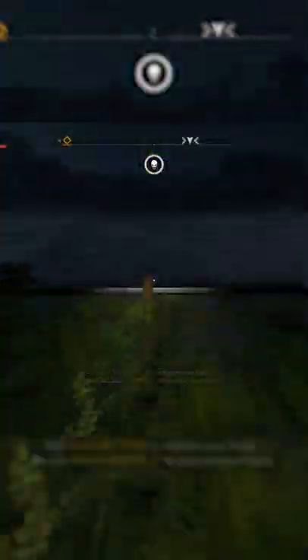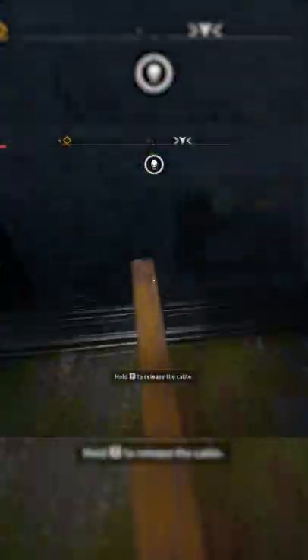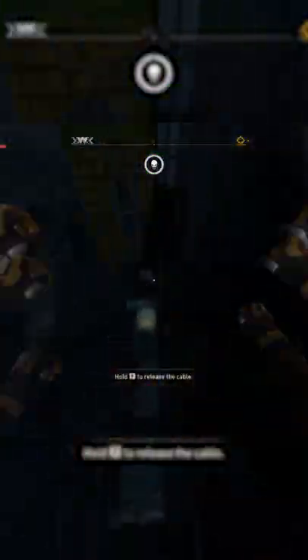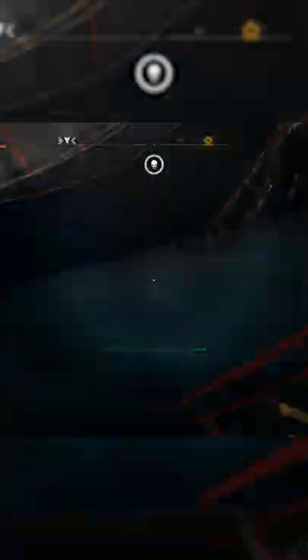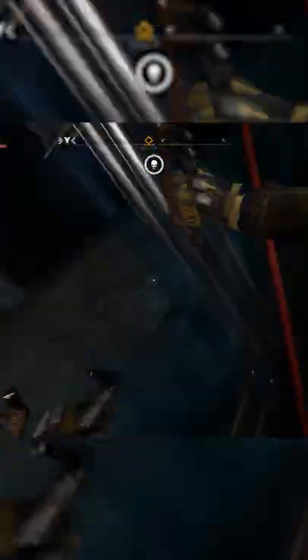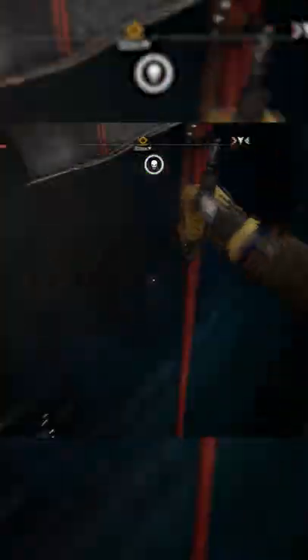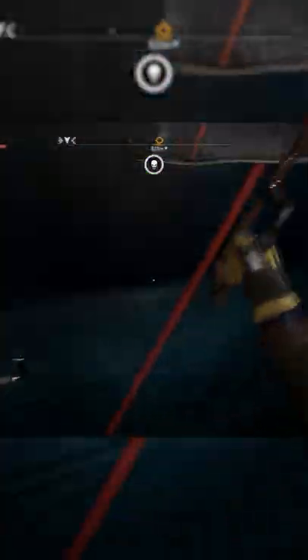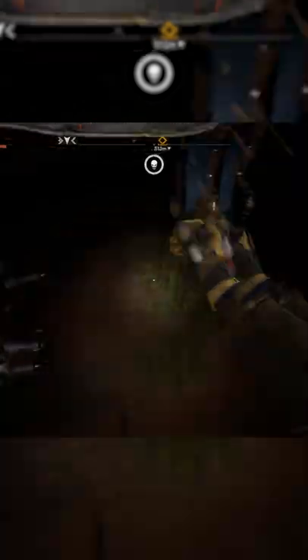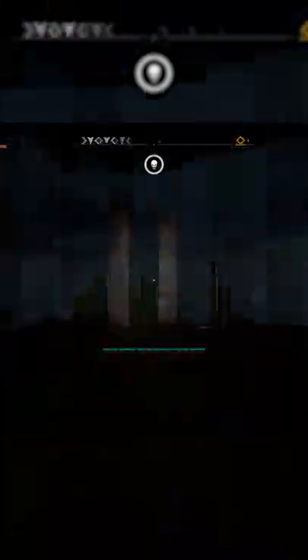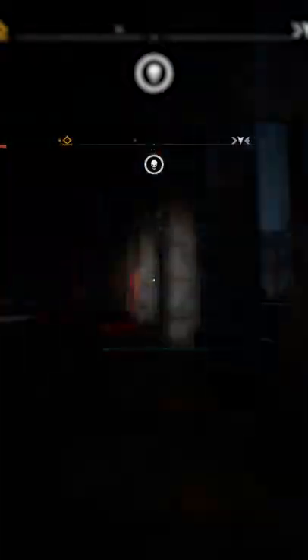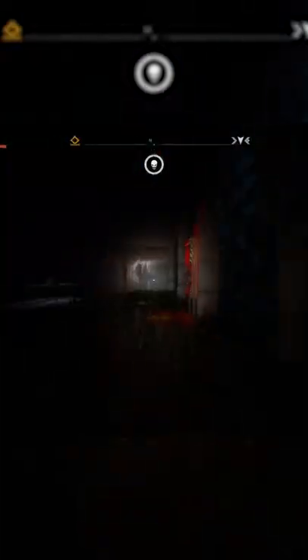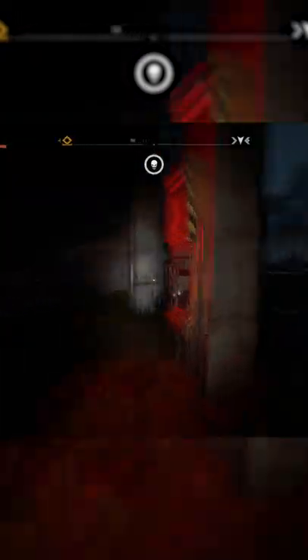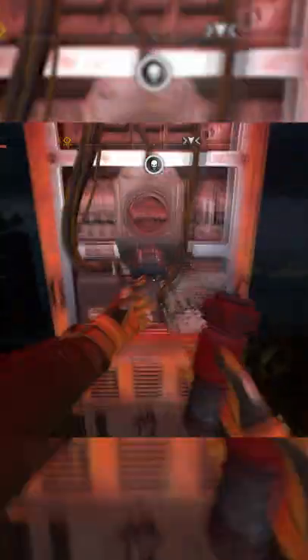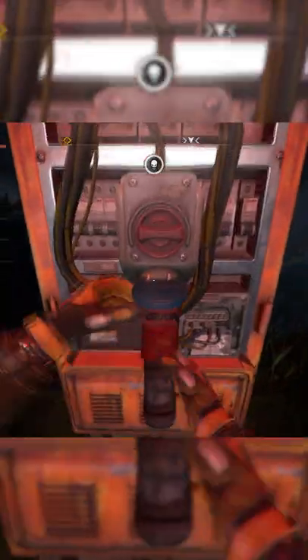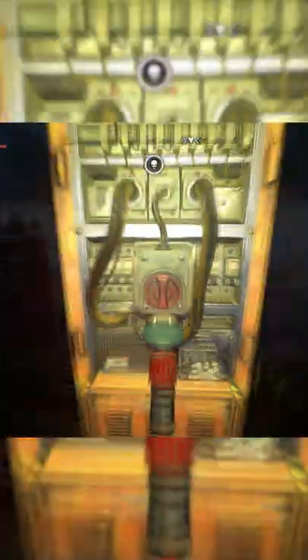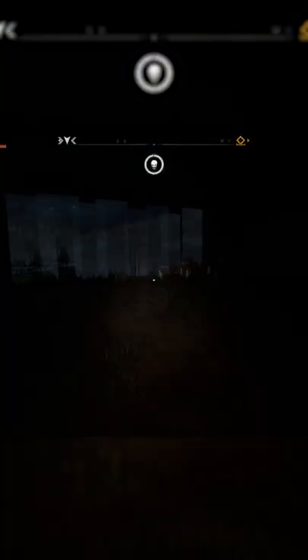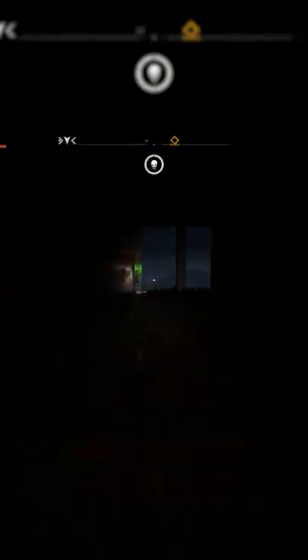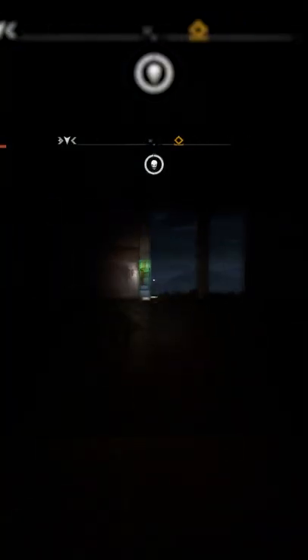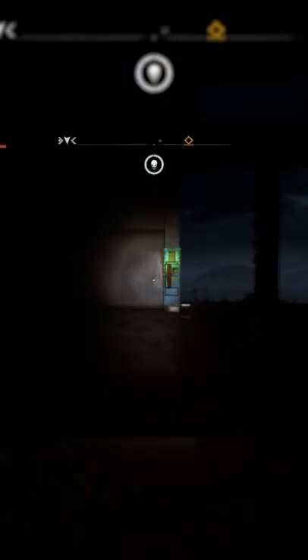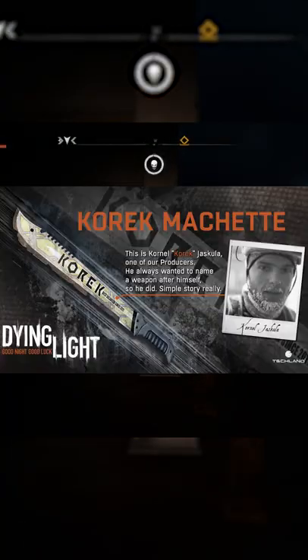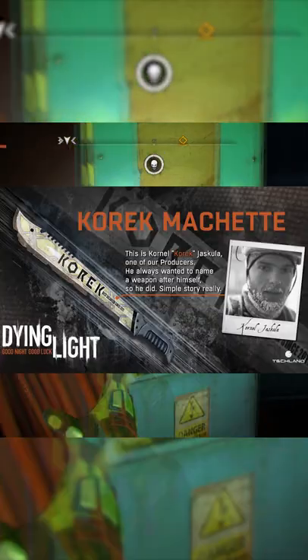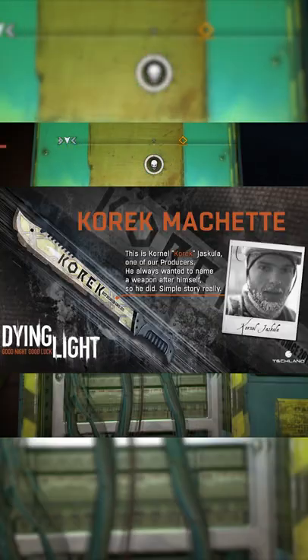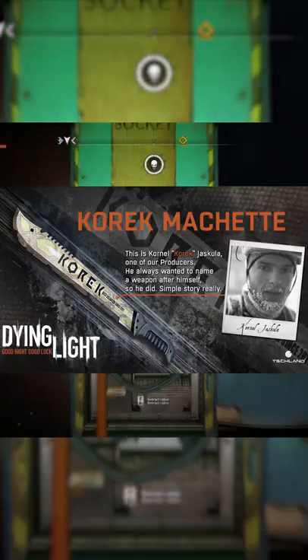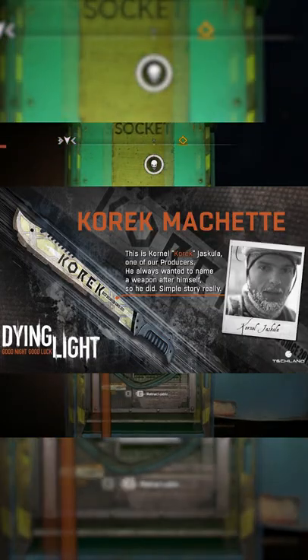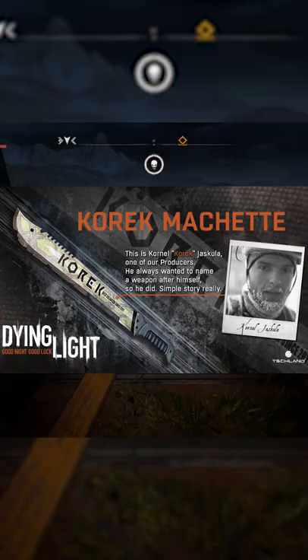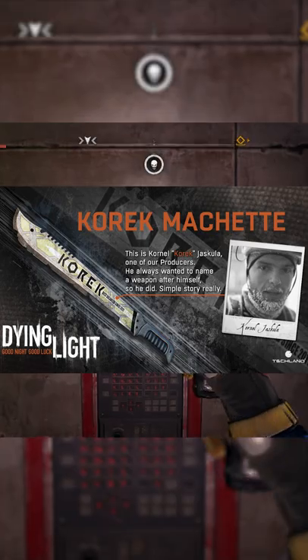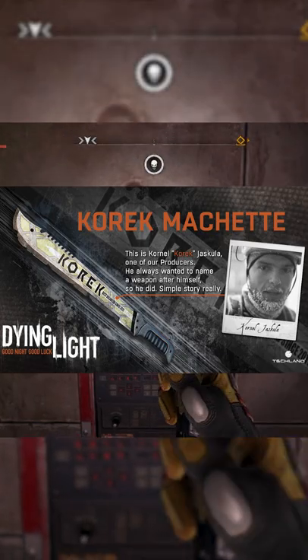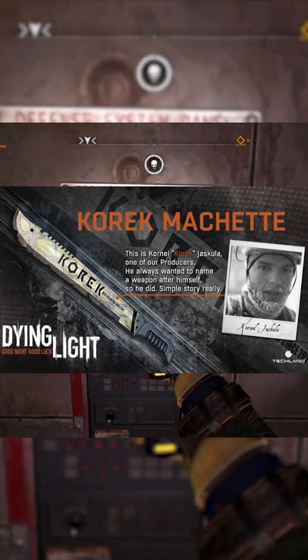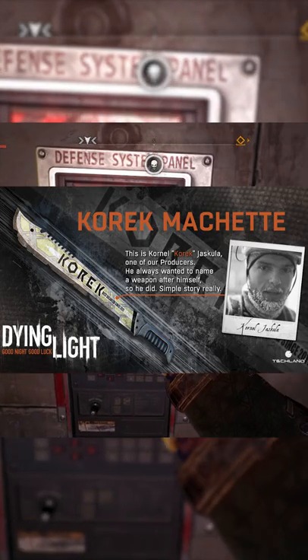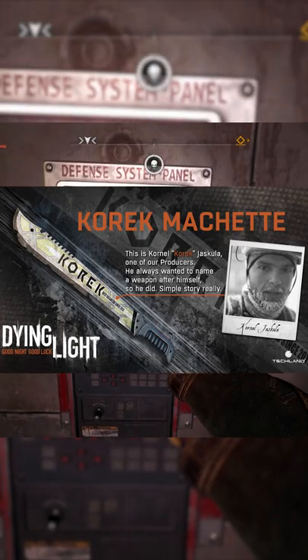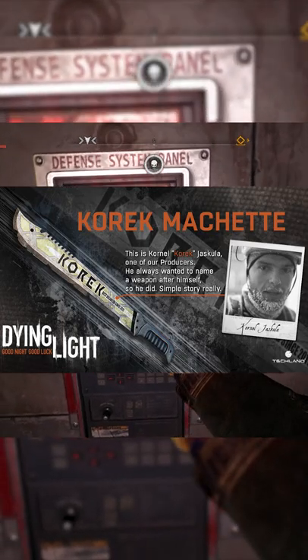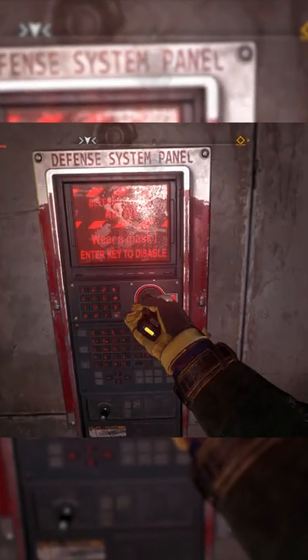Once there, you can connect the power down the floors, and I recommend using the paraglider to land safely. Korok is a Techland producer, and you may remember his machetes from the first game.